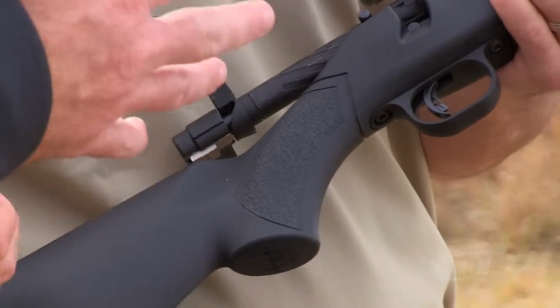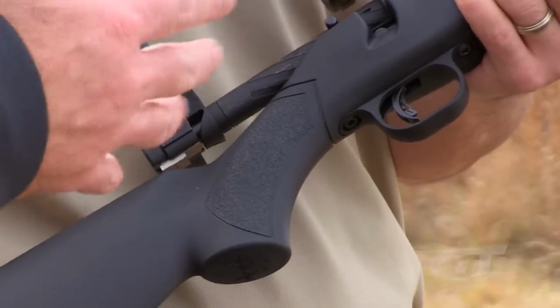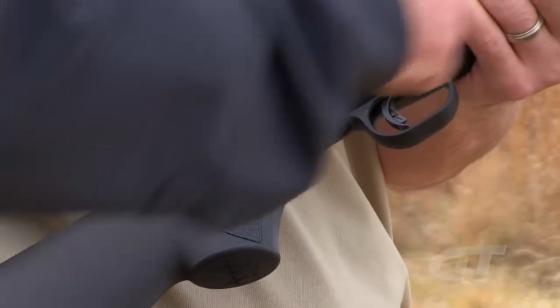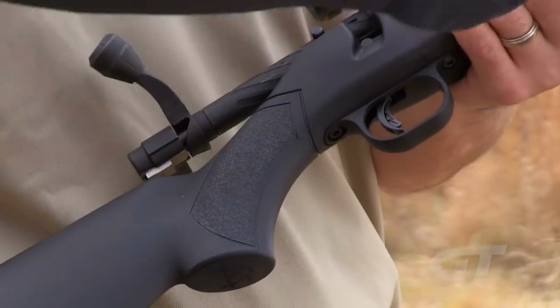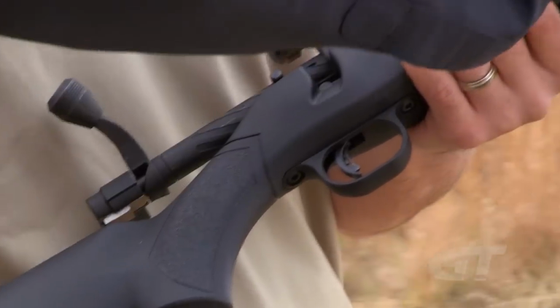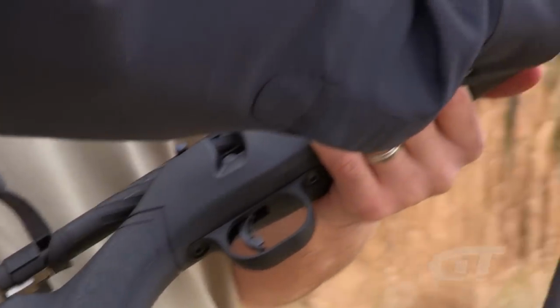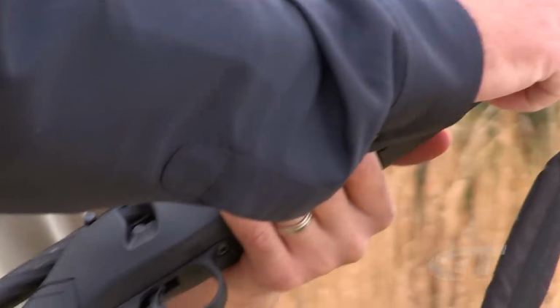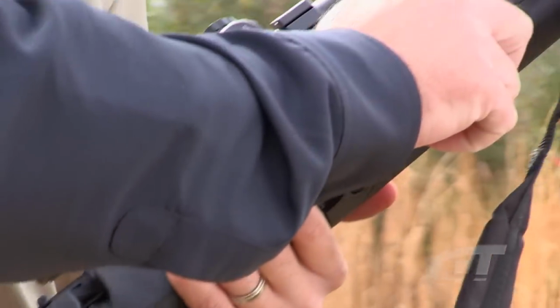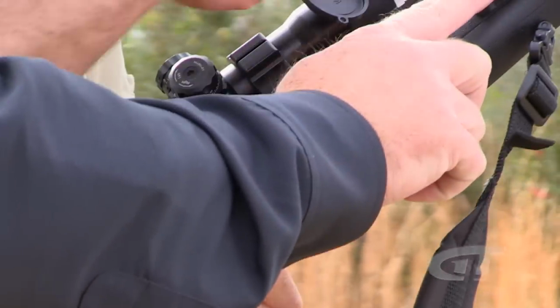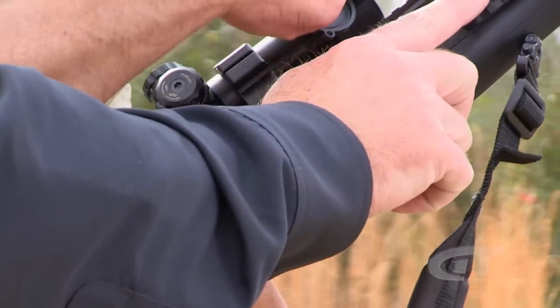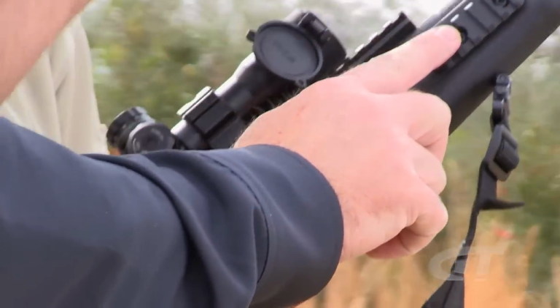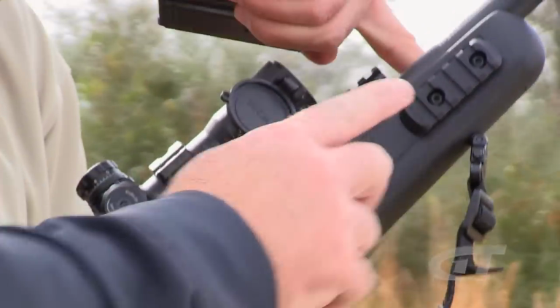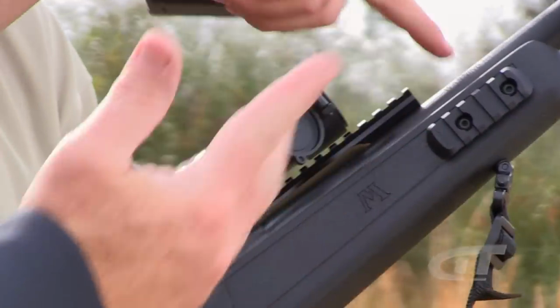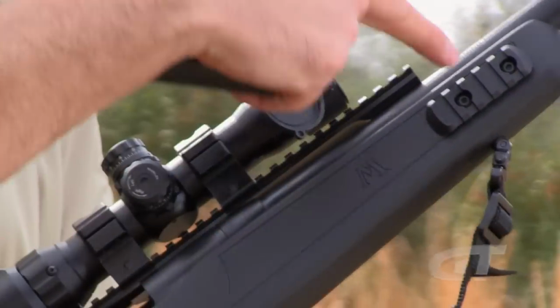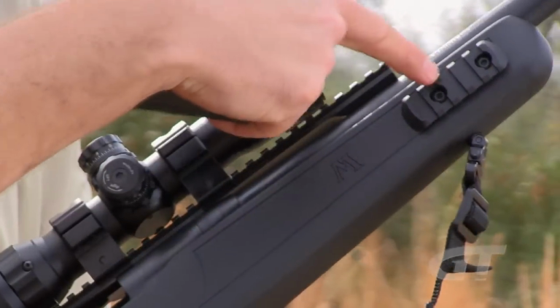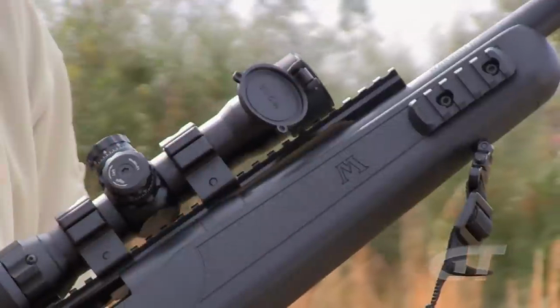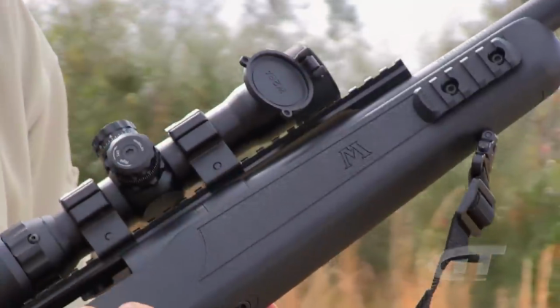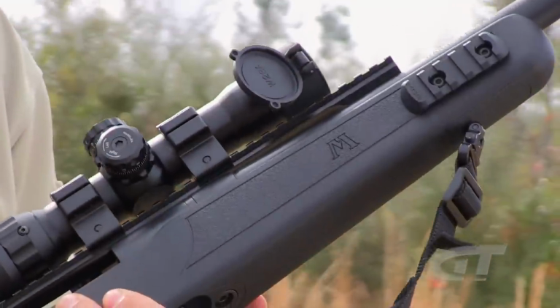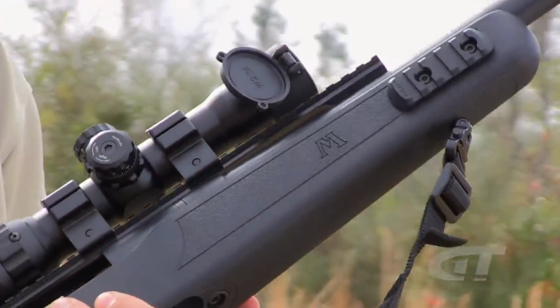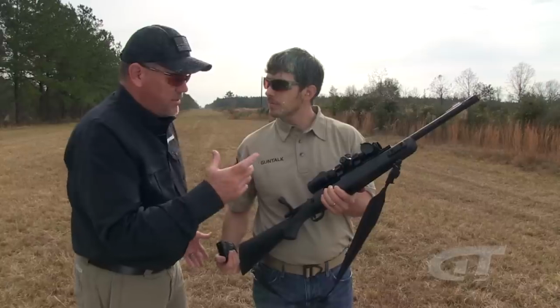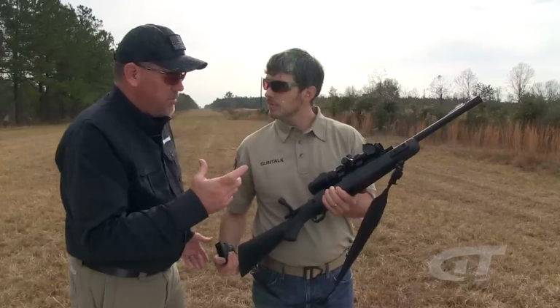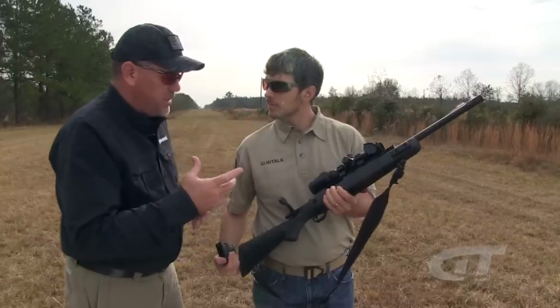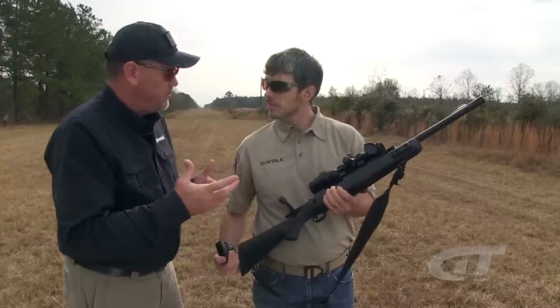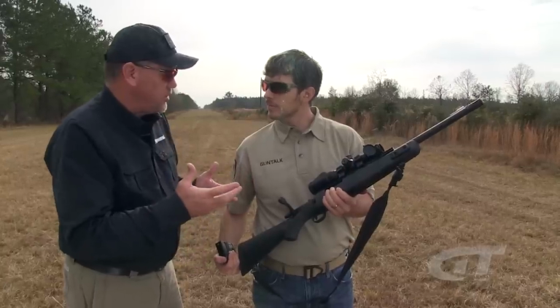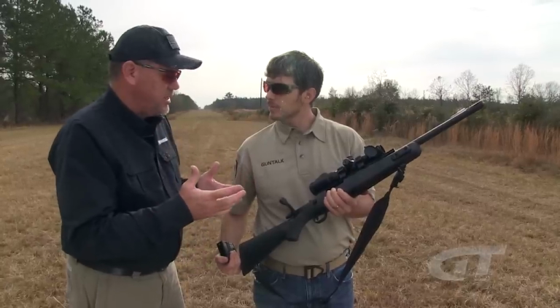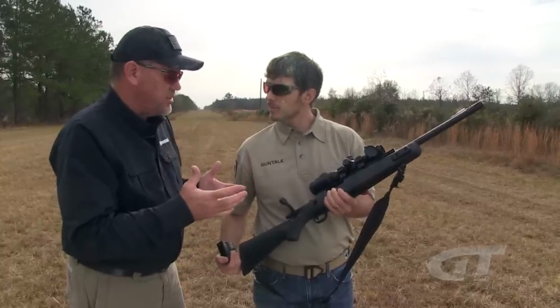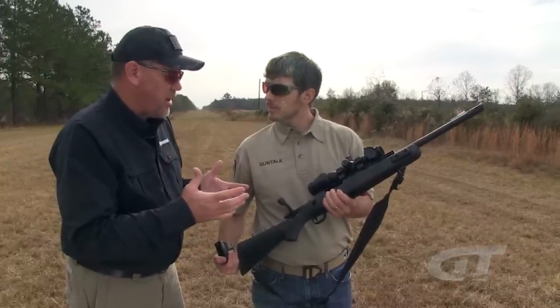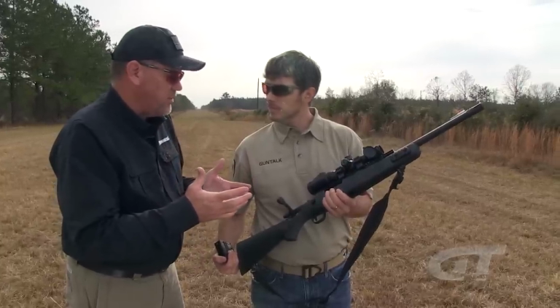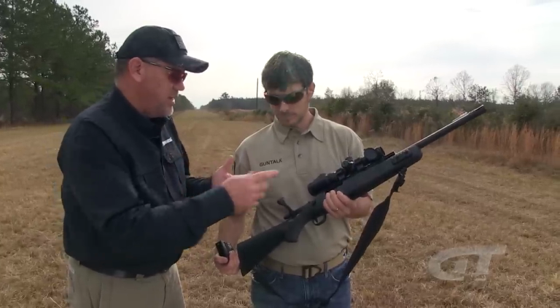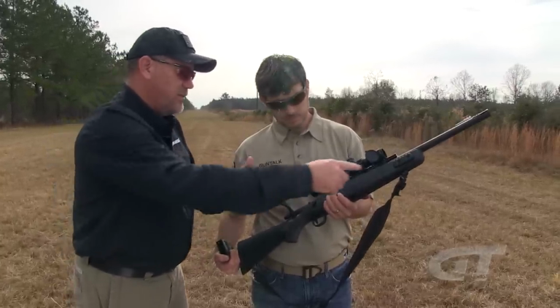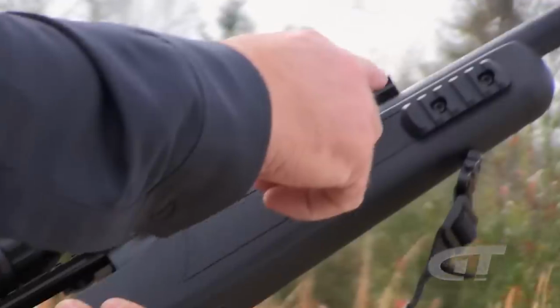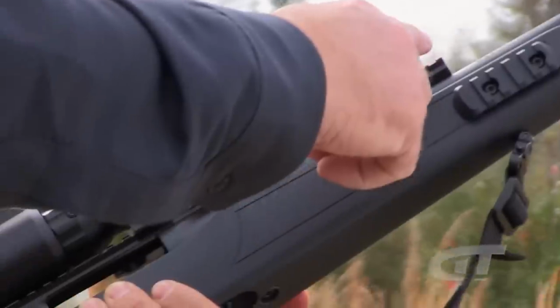One thing we did add is picatinny rails on either side, so you can do whatever you want. Also, obviously a big feature on the Scout rifle is having an 11-inch rail.